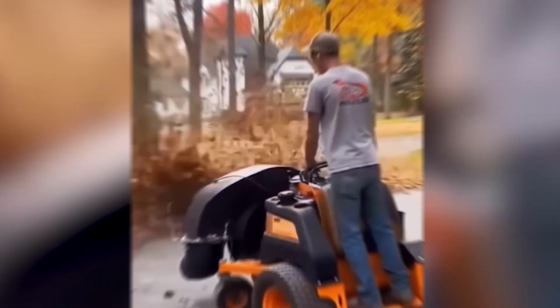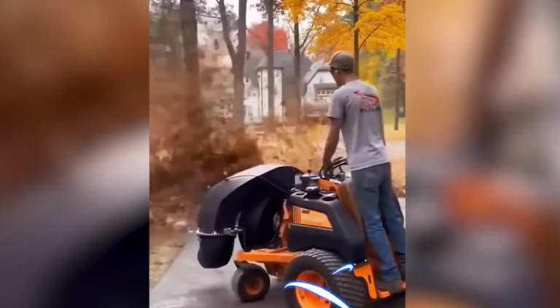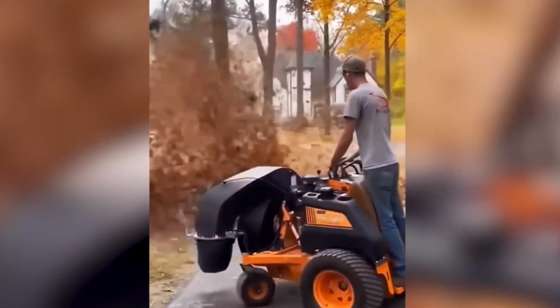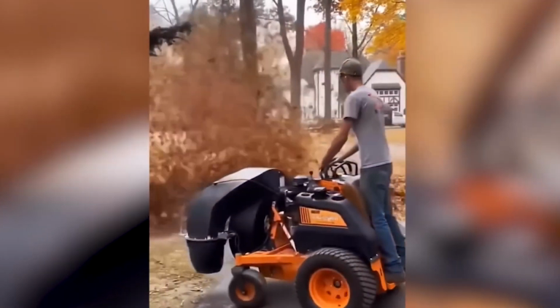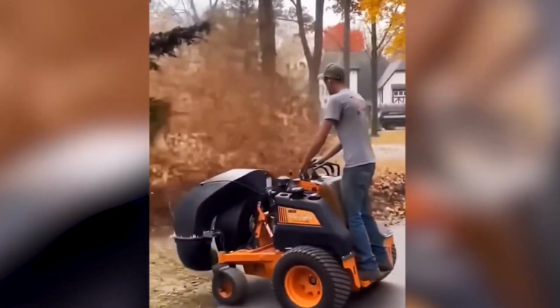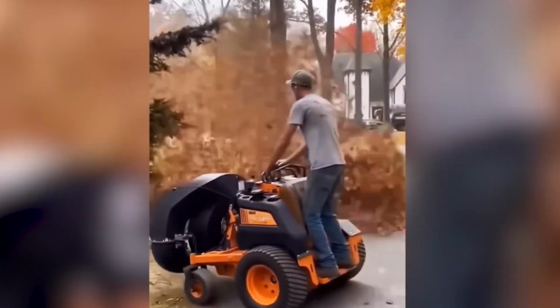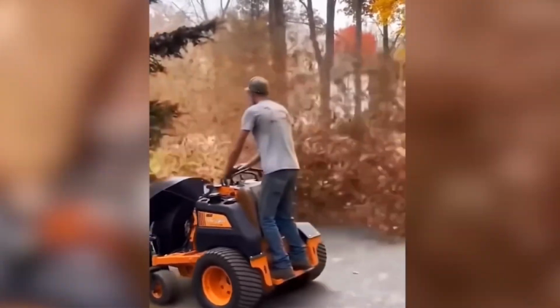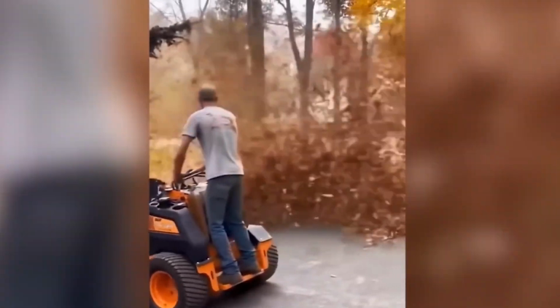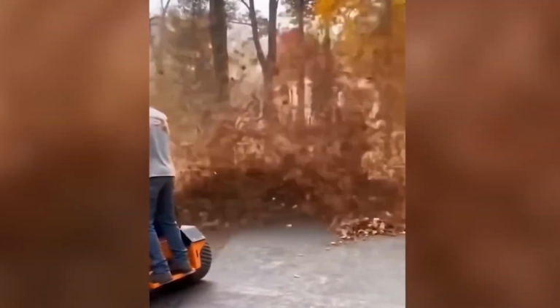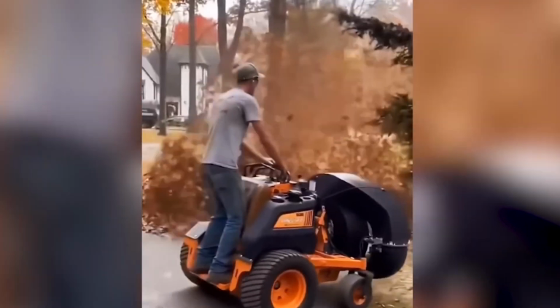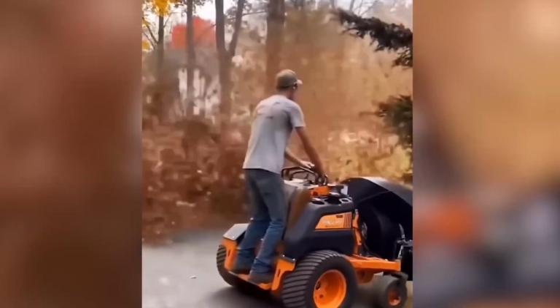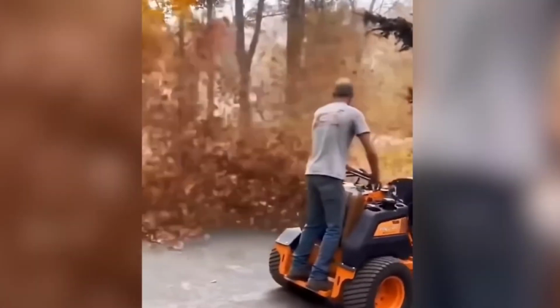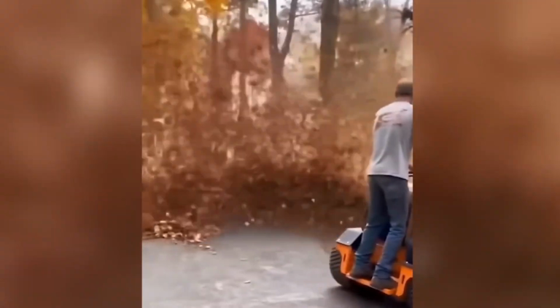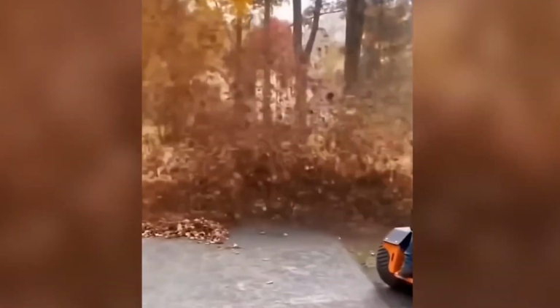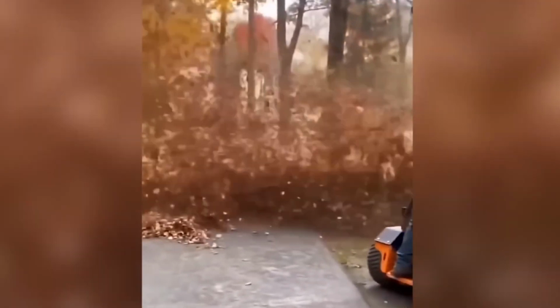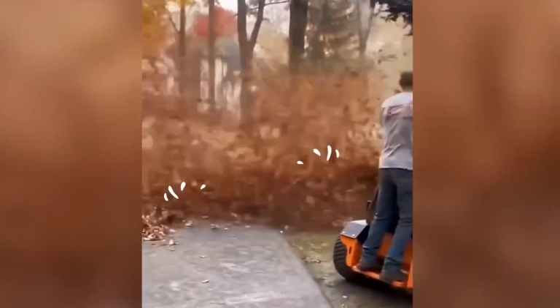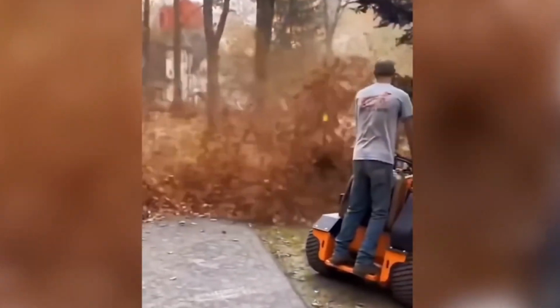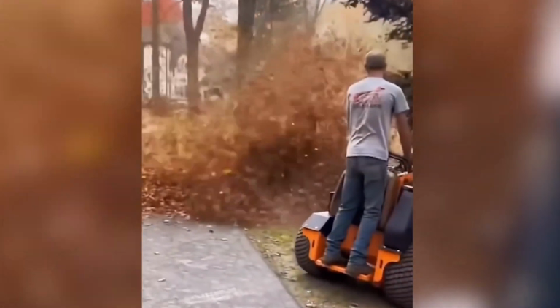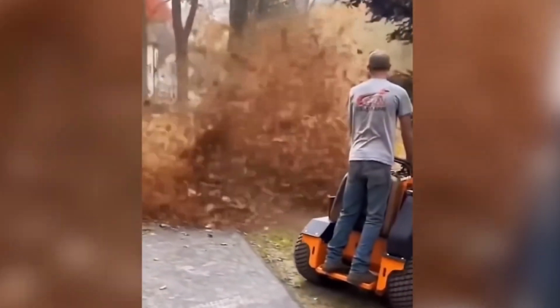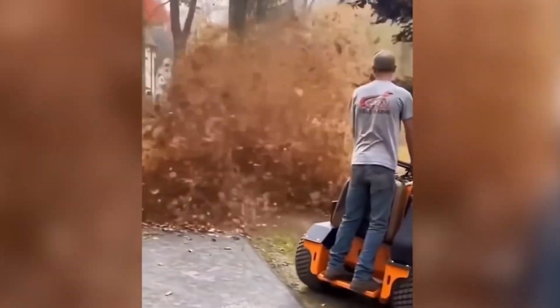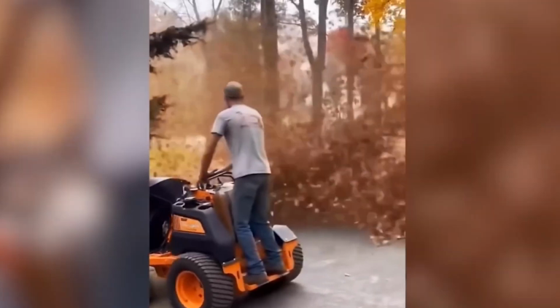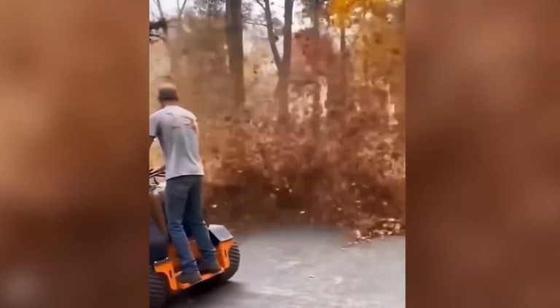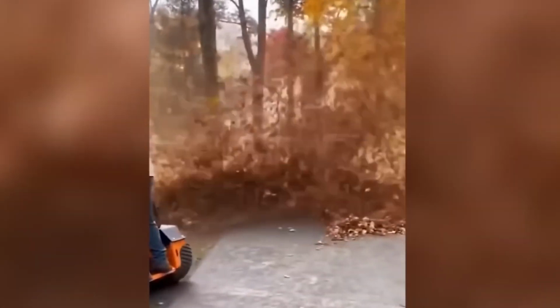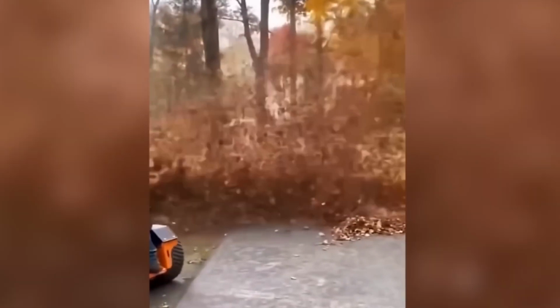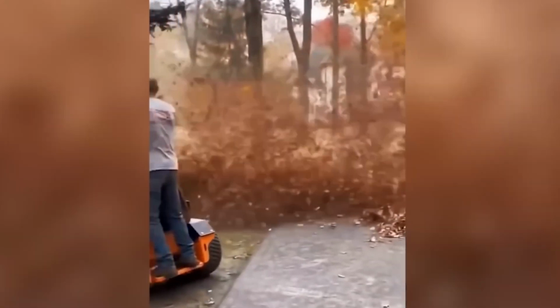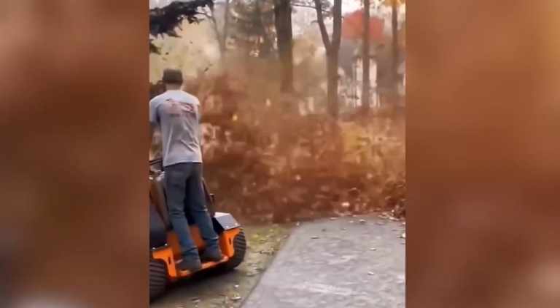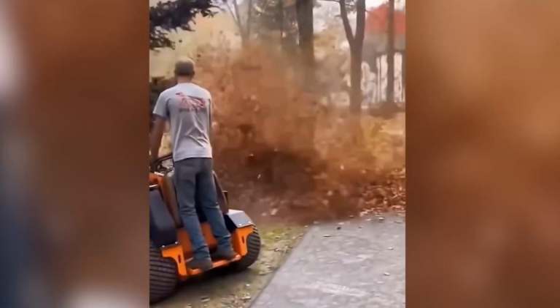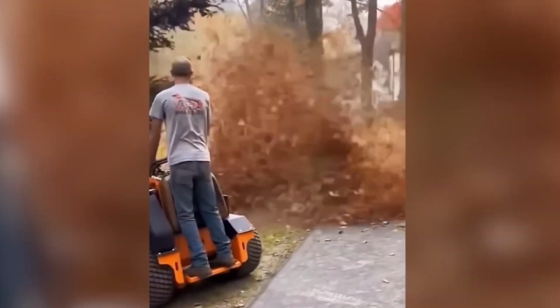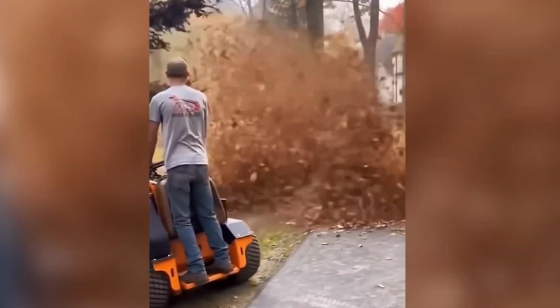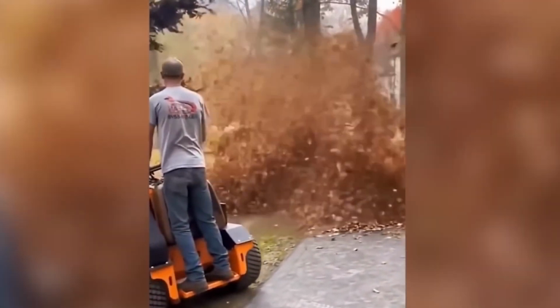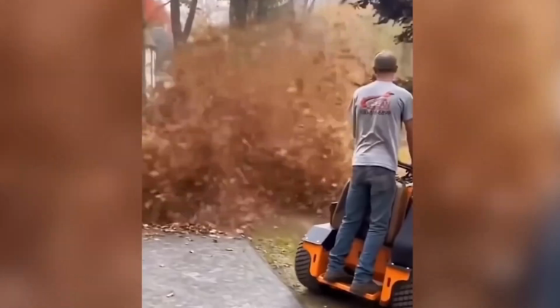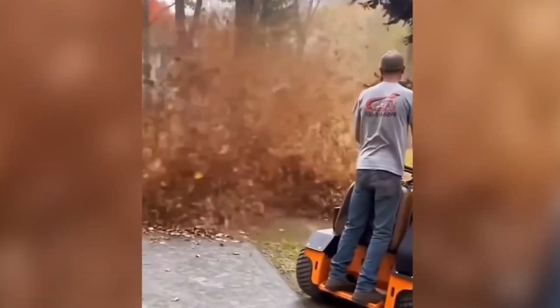The challenge of fallen autumn leaves is effortlessly addressed by owners of this innovative airblower. It operates at peak performance, effectively clearing away debris with ease.